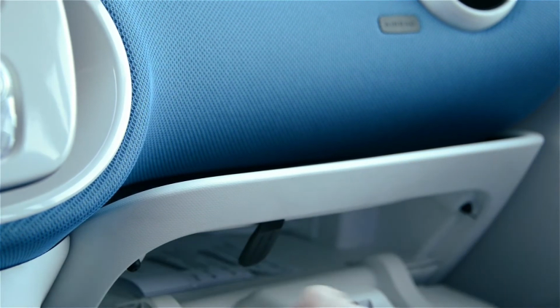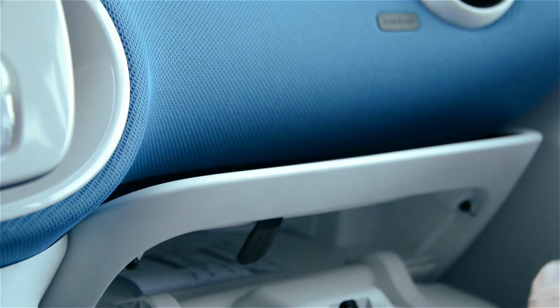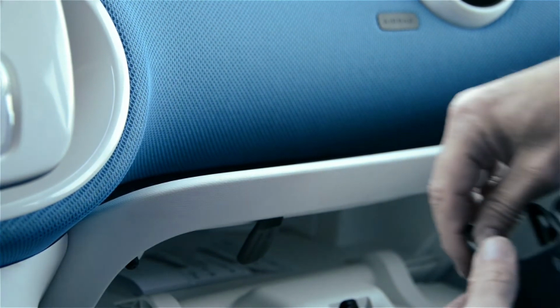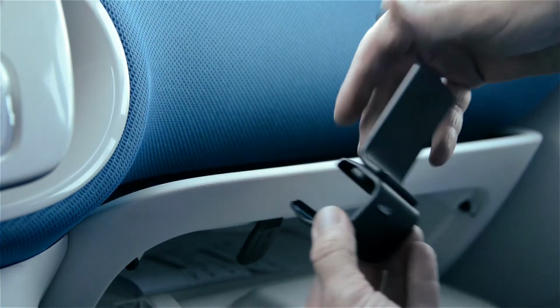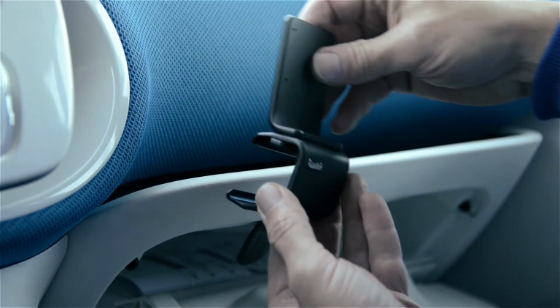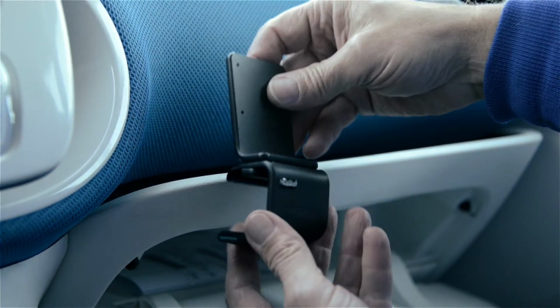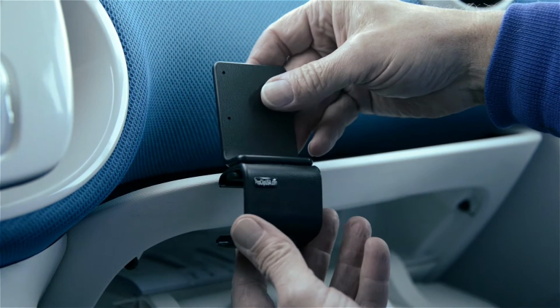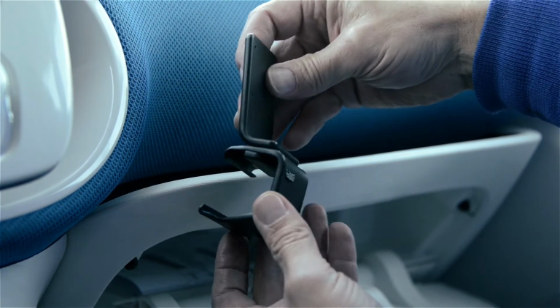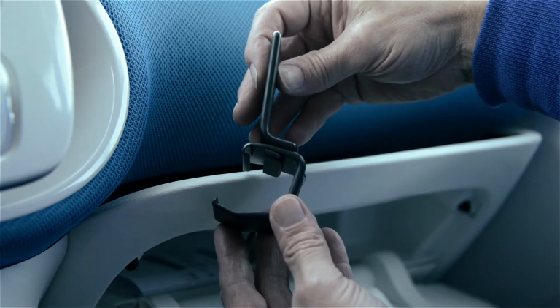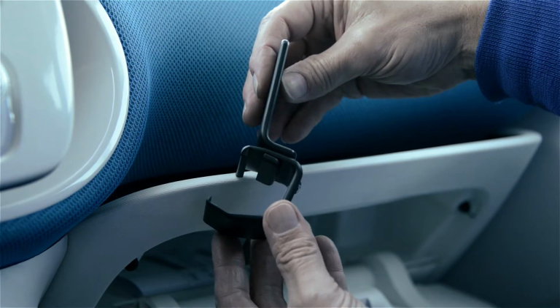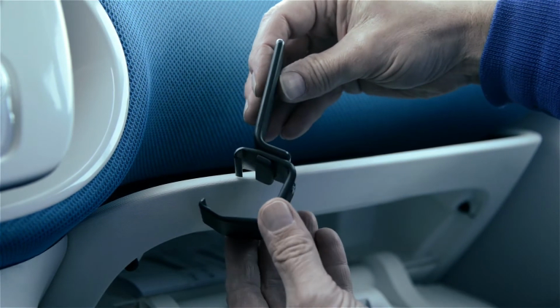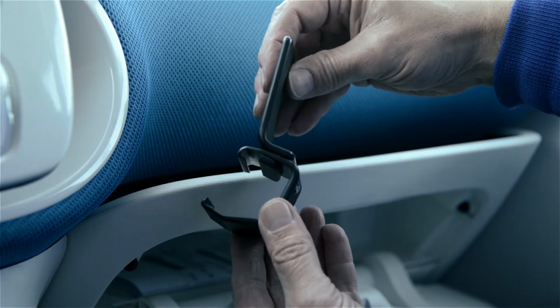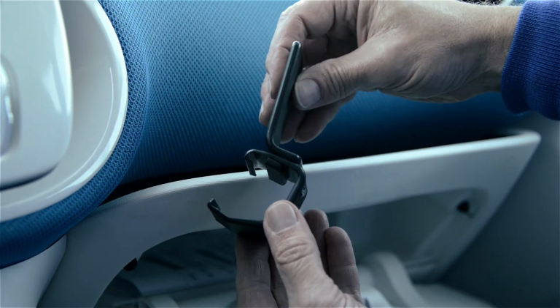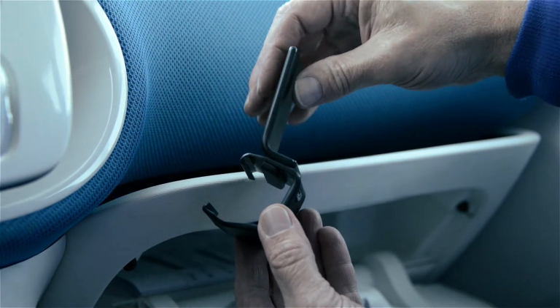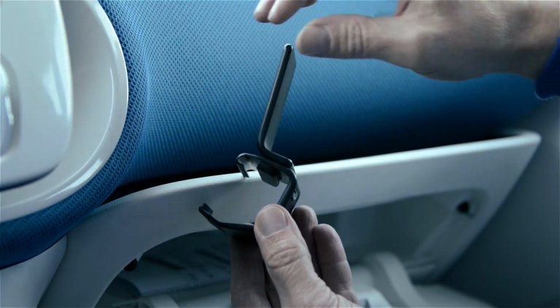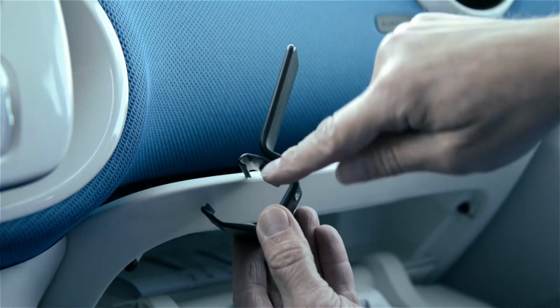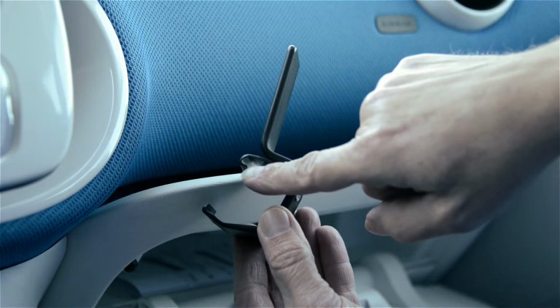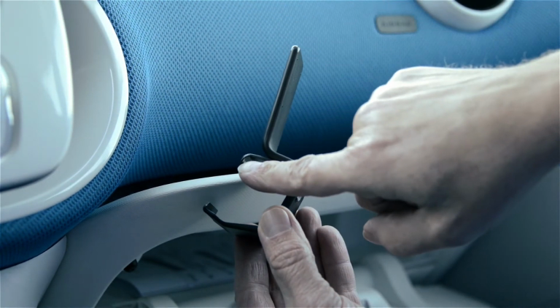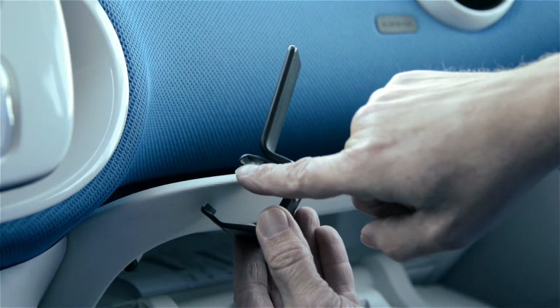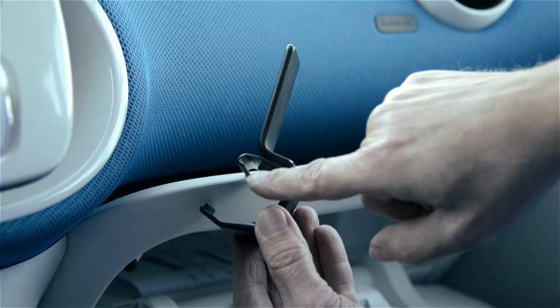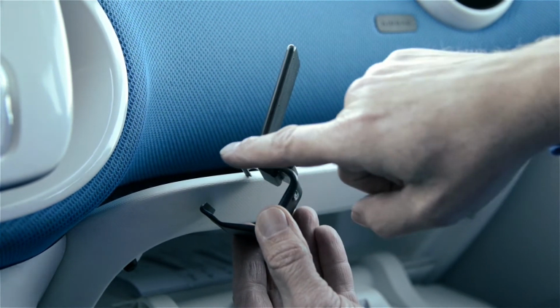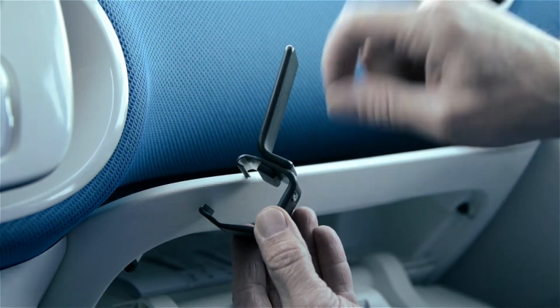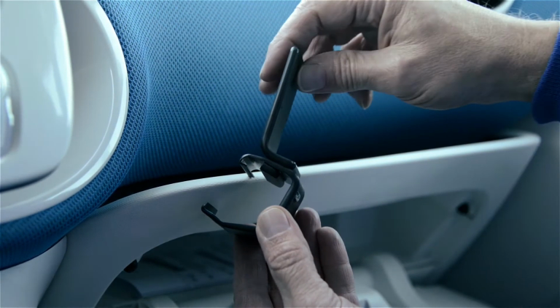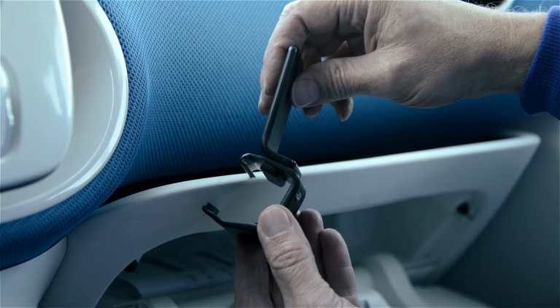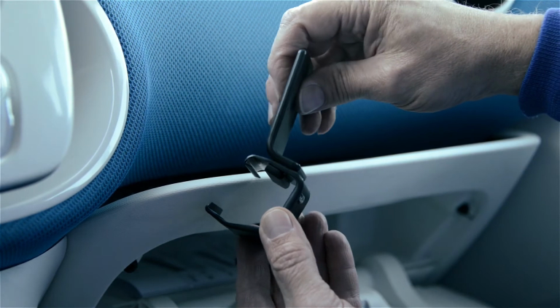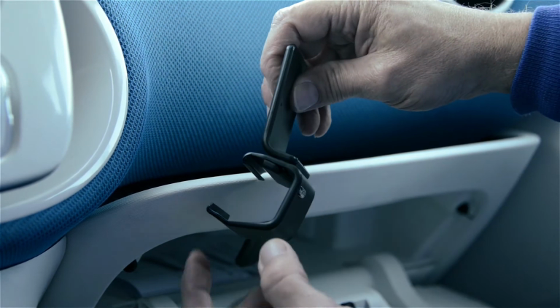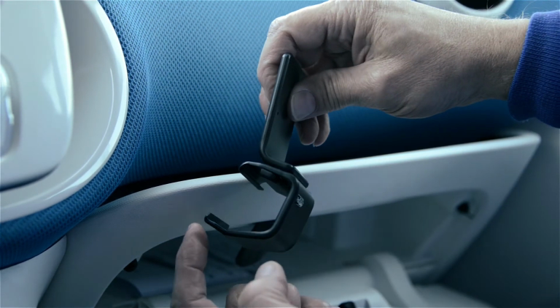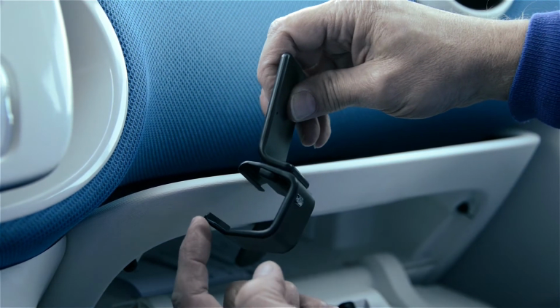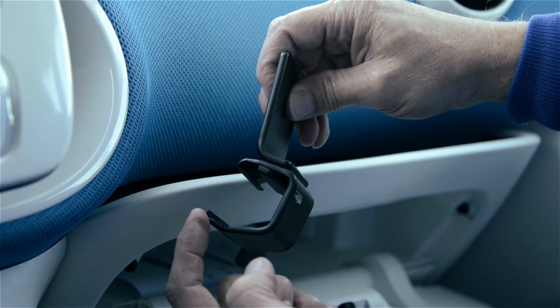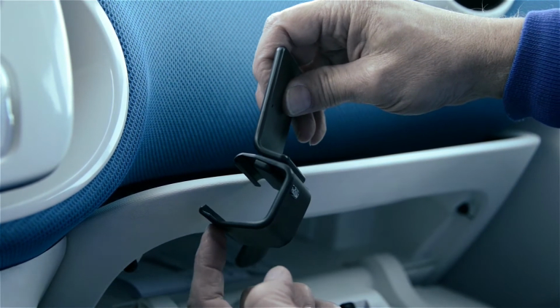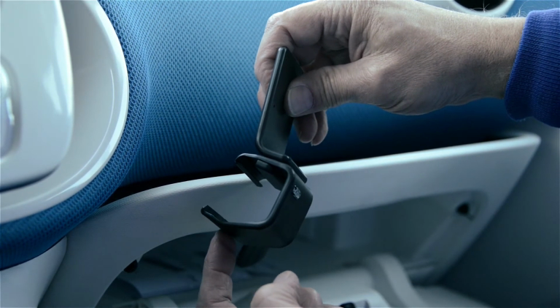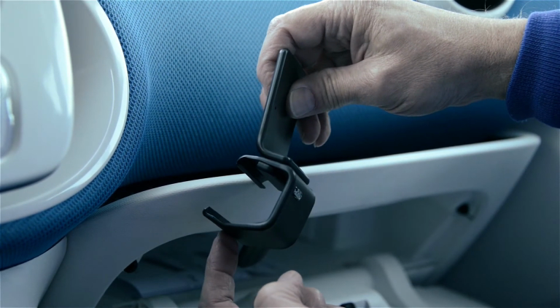Now a little bit about the ProClip — it looks like this. On the back side of the ProClip, there are two attaching edges. On the upper attaching edge, it's a J-shaped angled edge. On the lower side, it's an L-shaped angled edge.